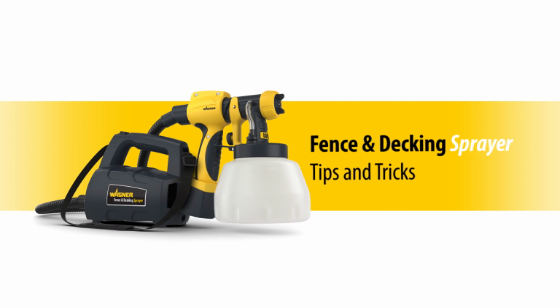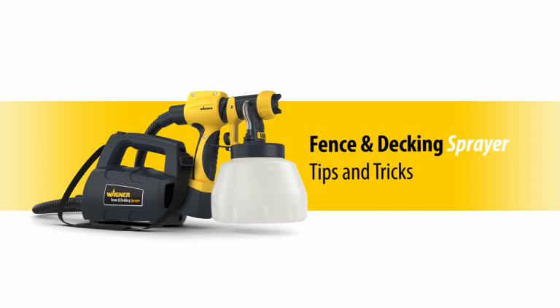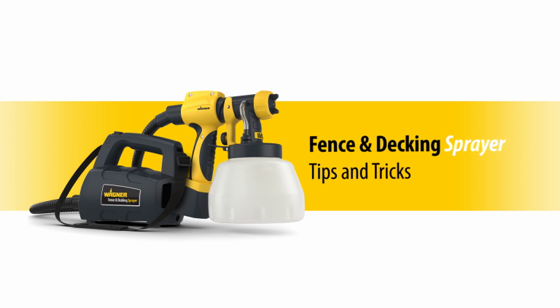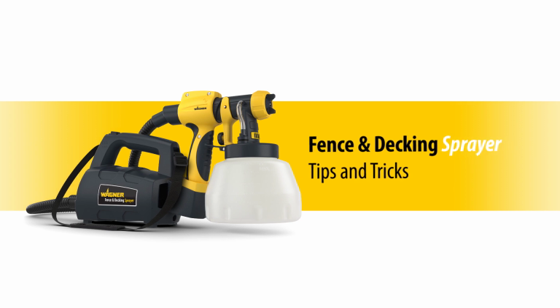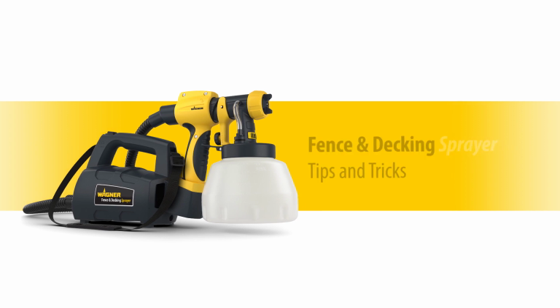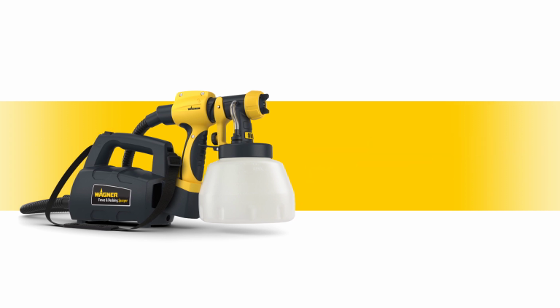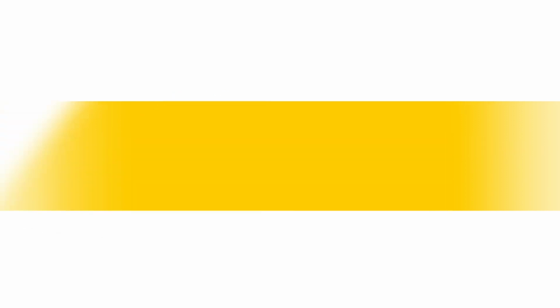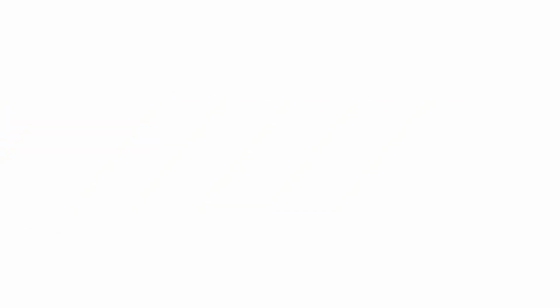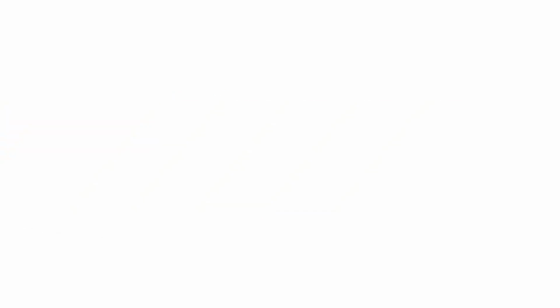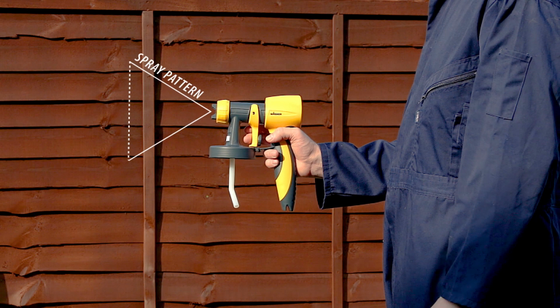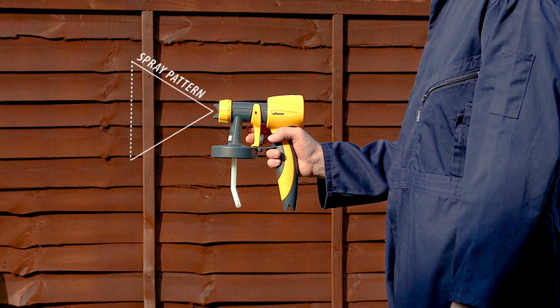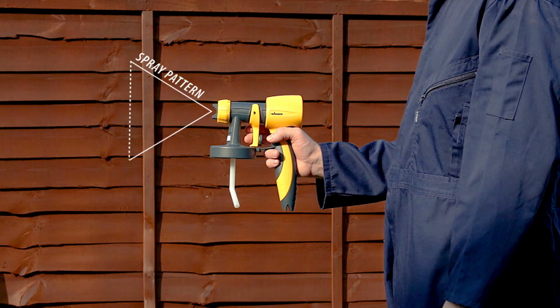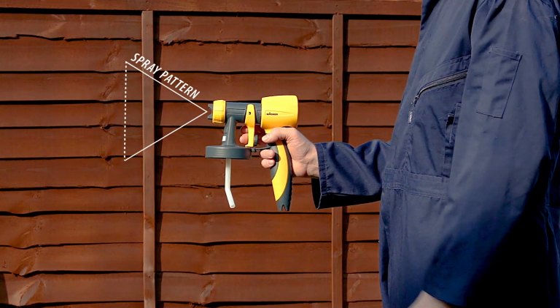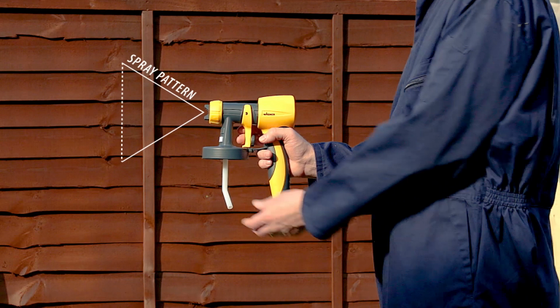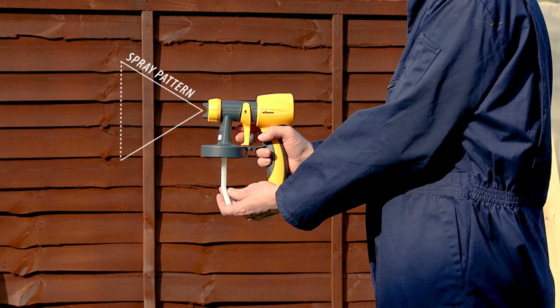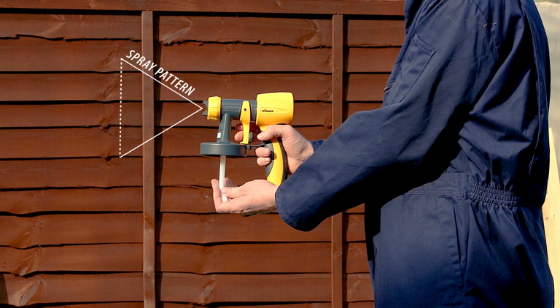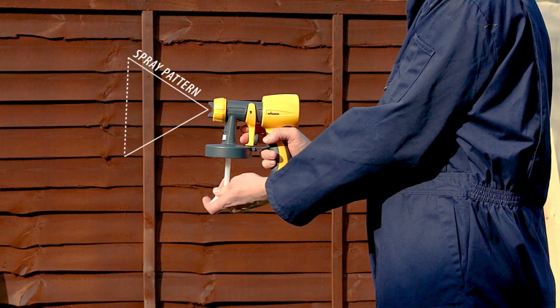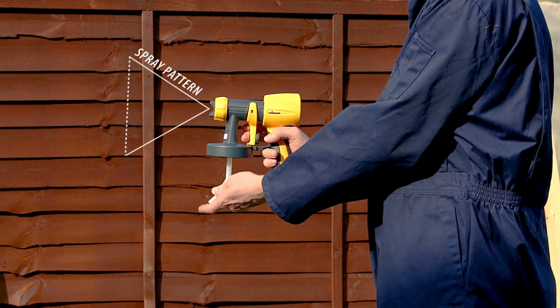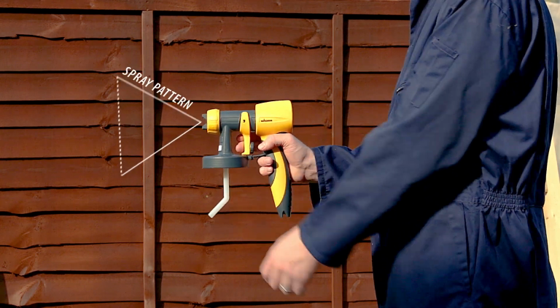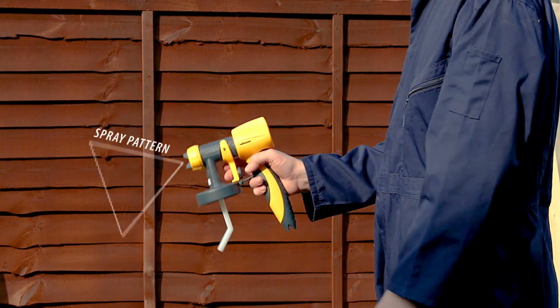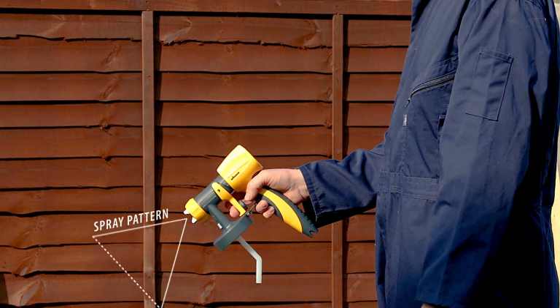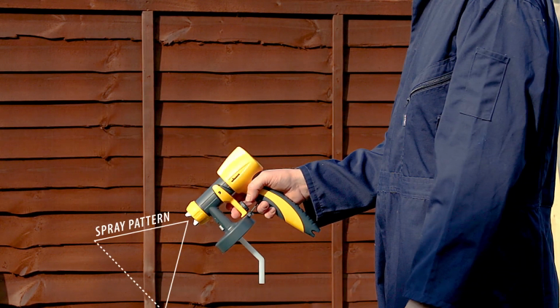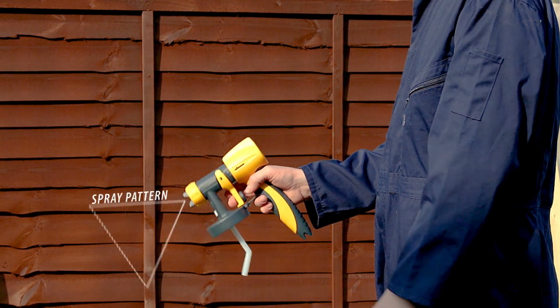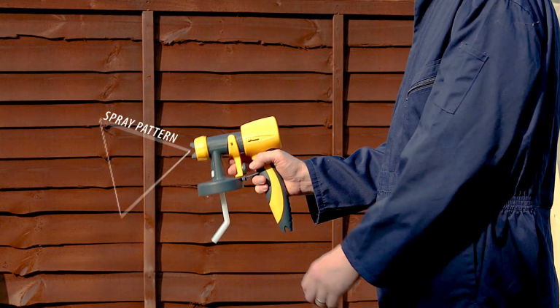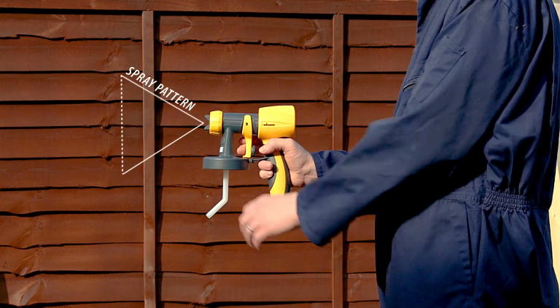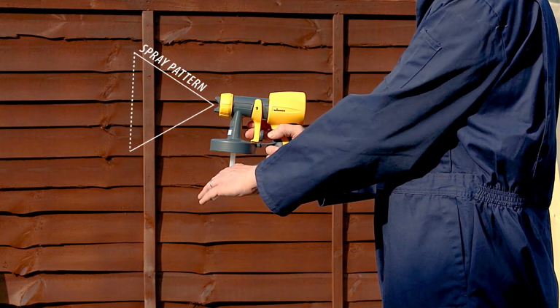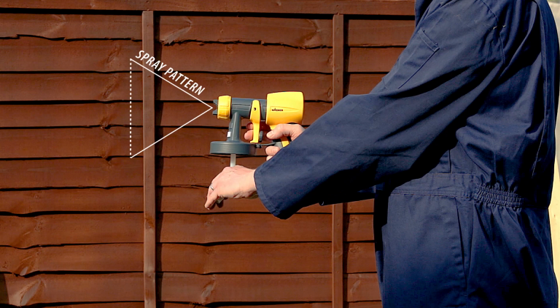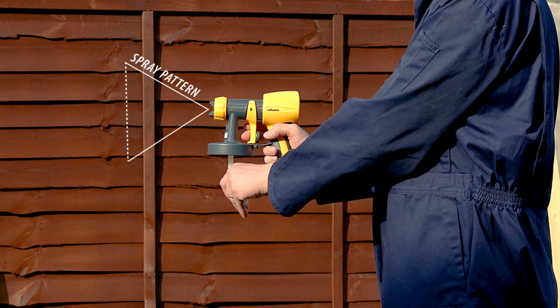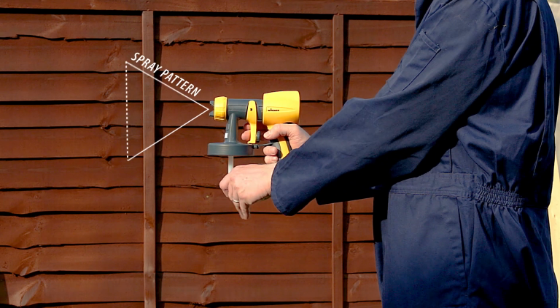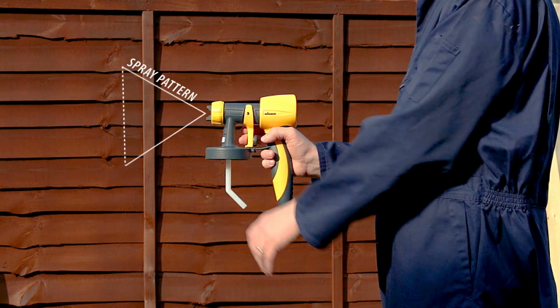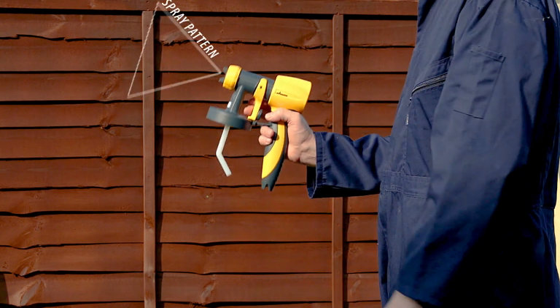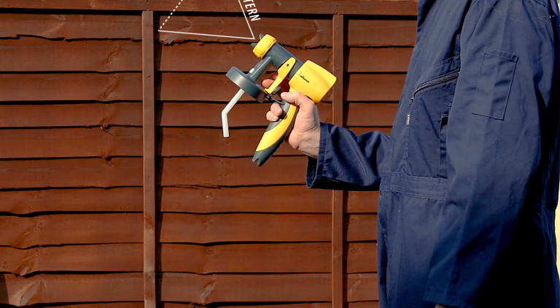Here are some additional tips for you. When setting up your fence and decking sprayer, please turn the feed tube to the front if you are spraying downwards, and turn it to the back if you are spraying above you.